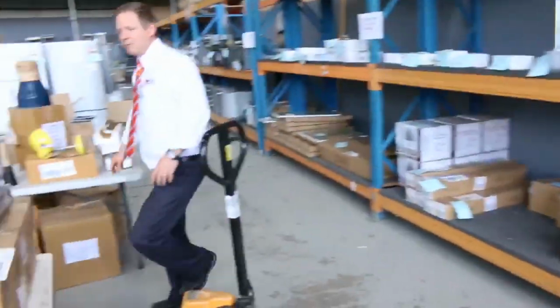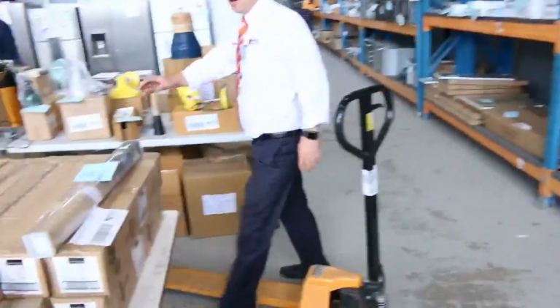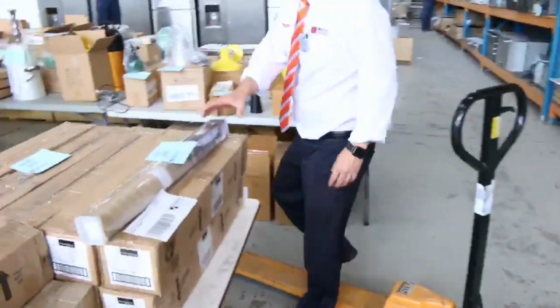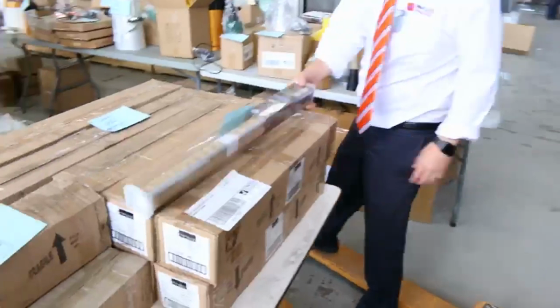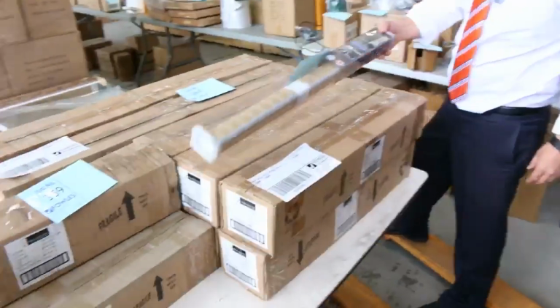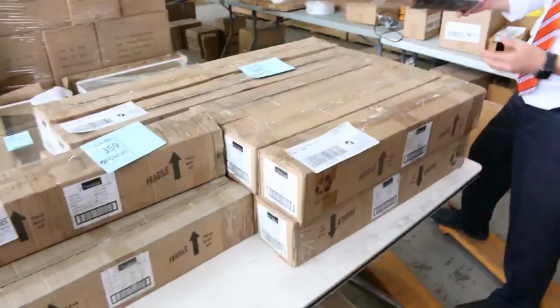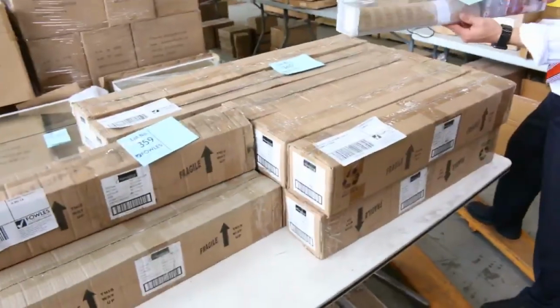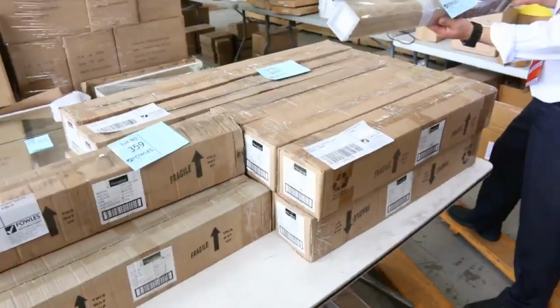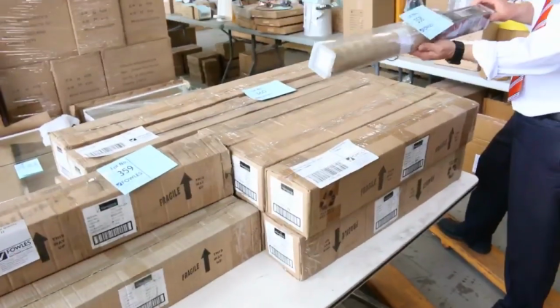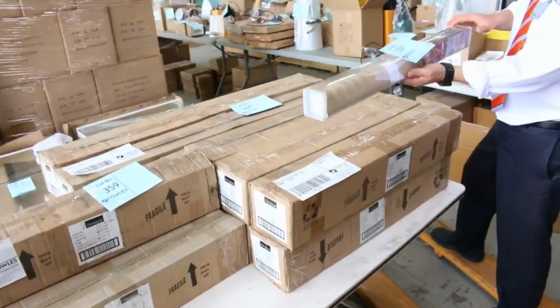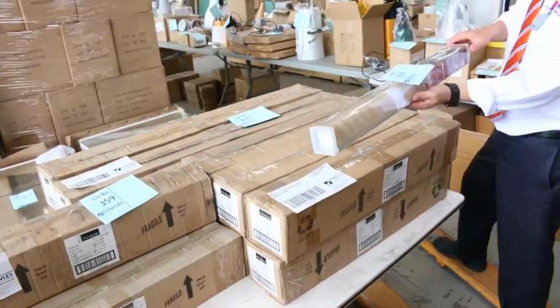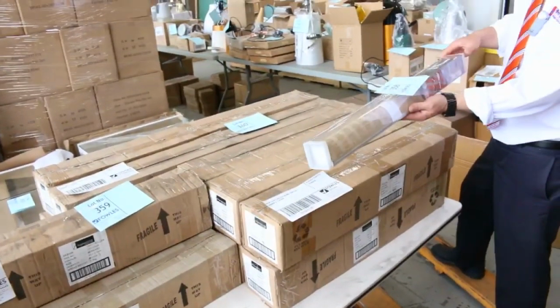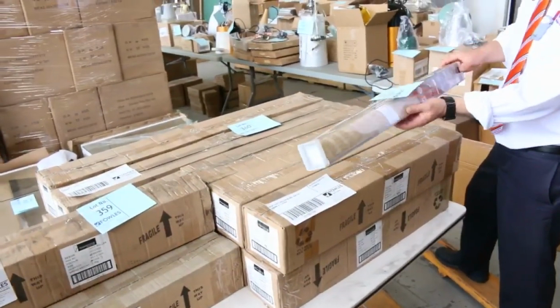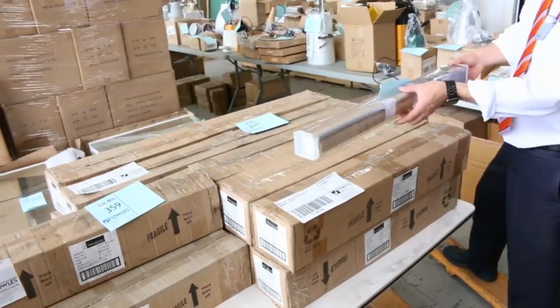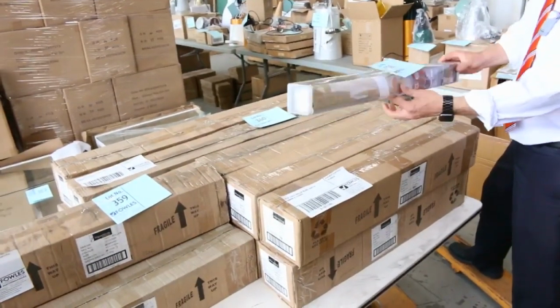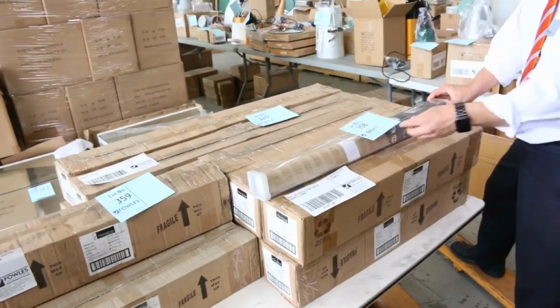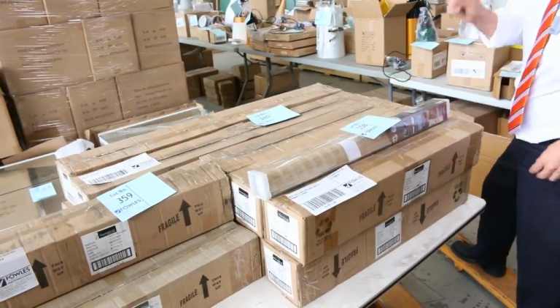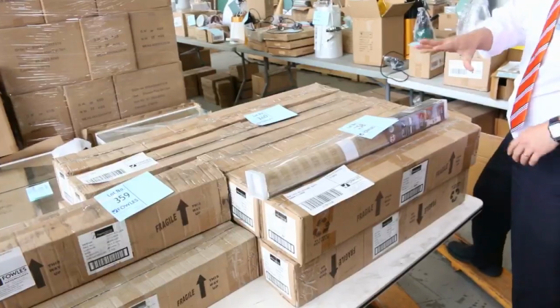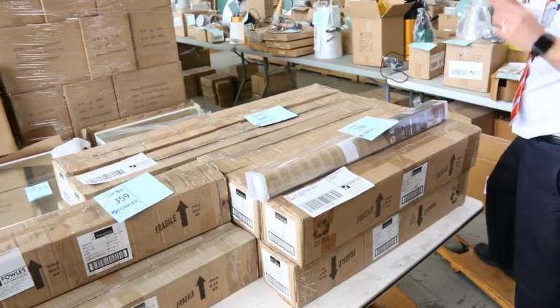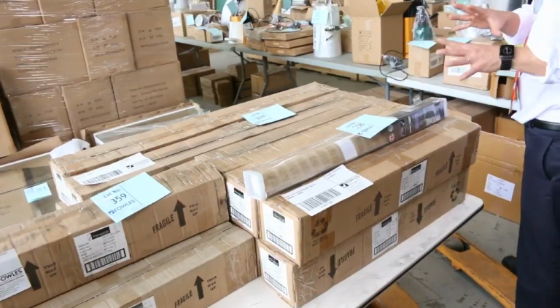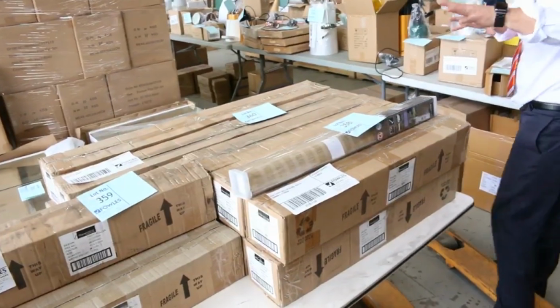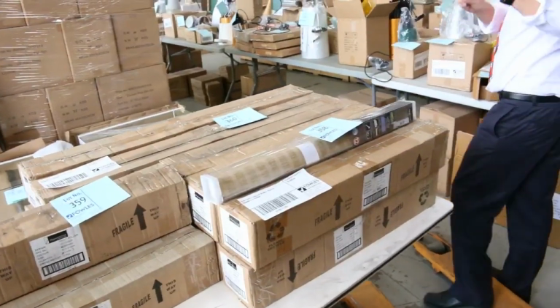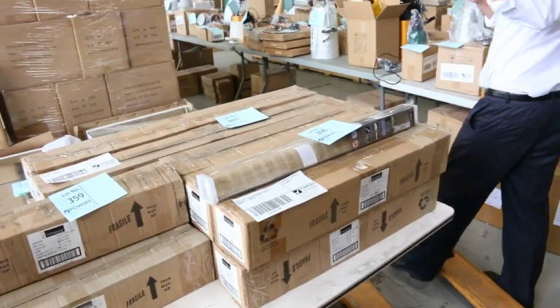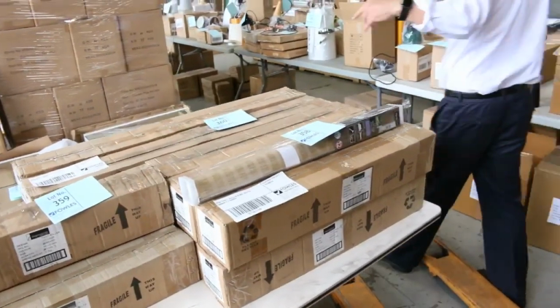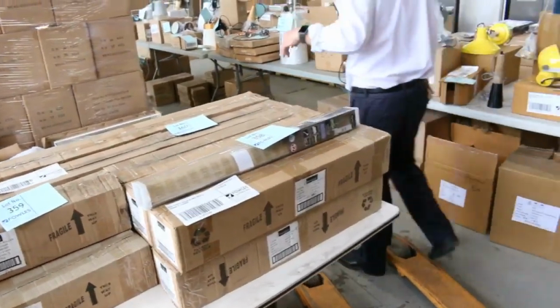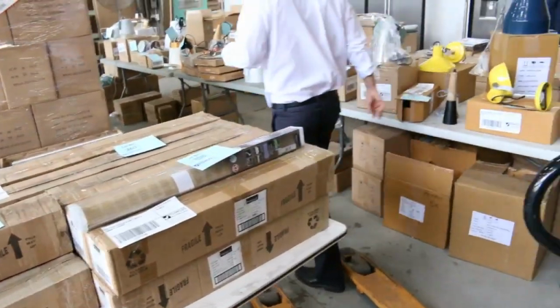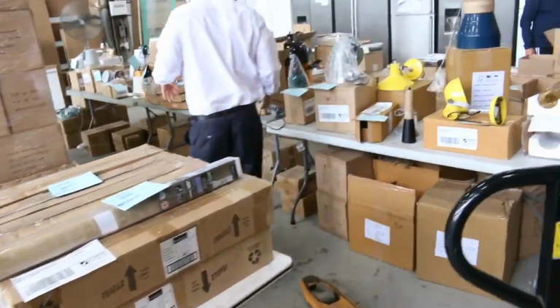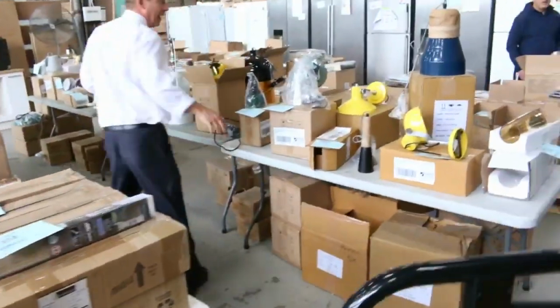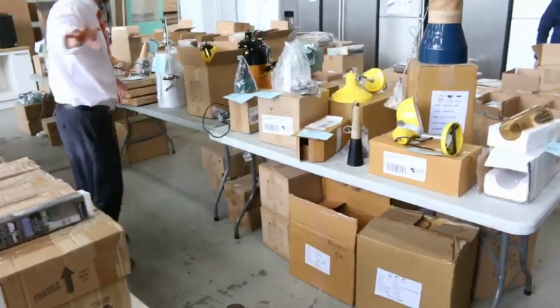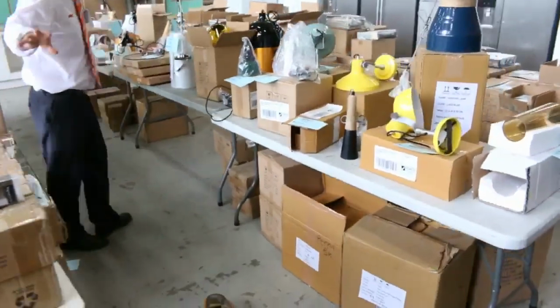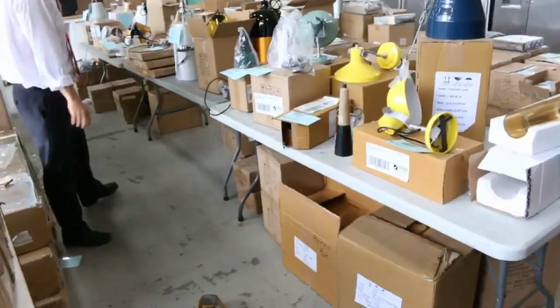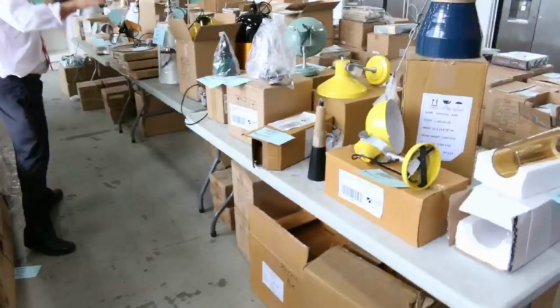Heaps of blinds in this week as well — stacks and stacks of blinds. Probably got a good three hundred blinds in. So if you're doing blinds inside your house, there's a couple of outside ones as well. That could be really good buying.